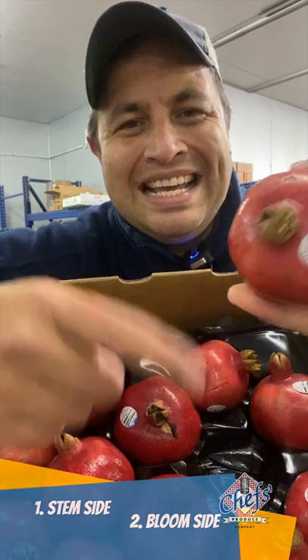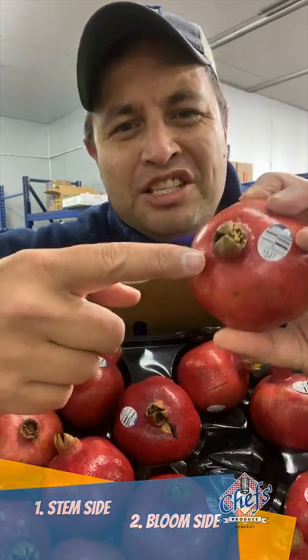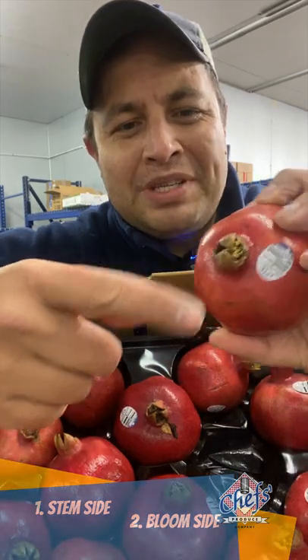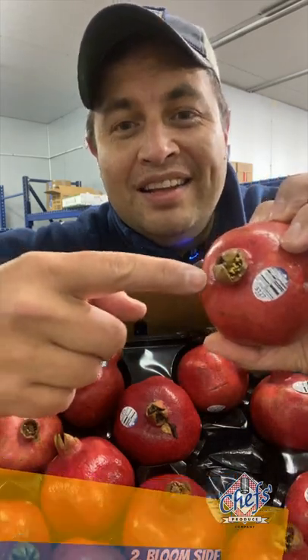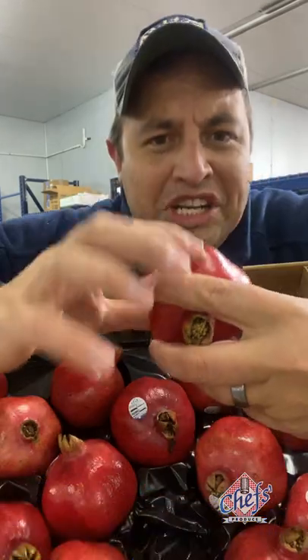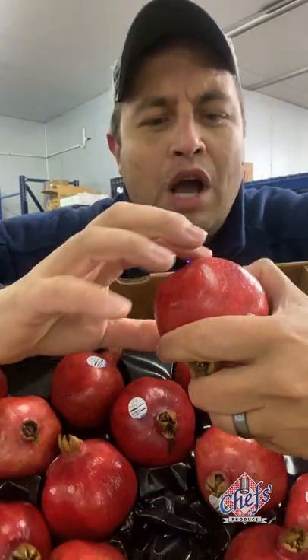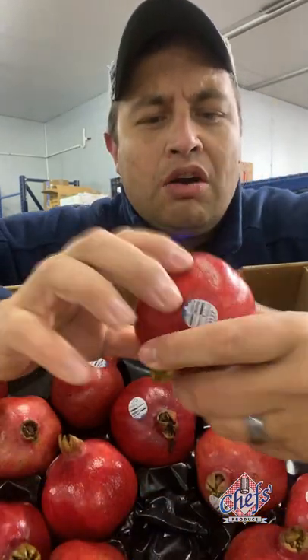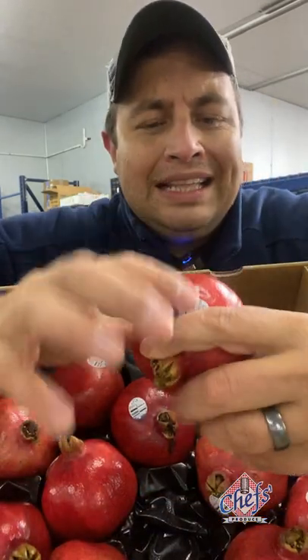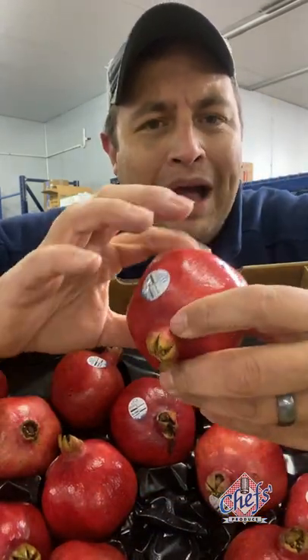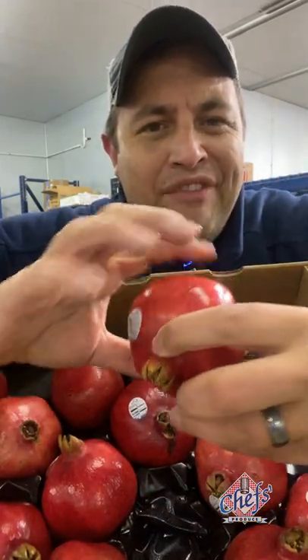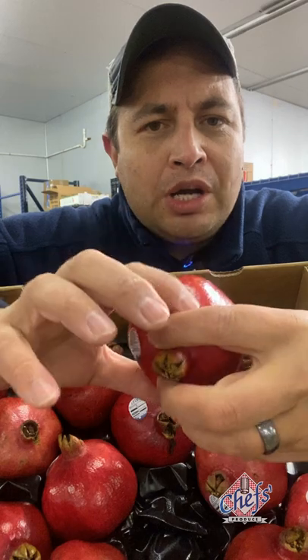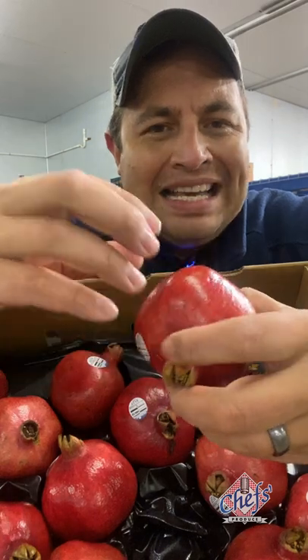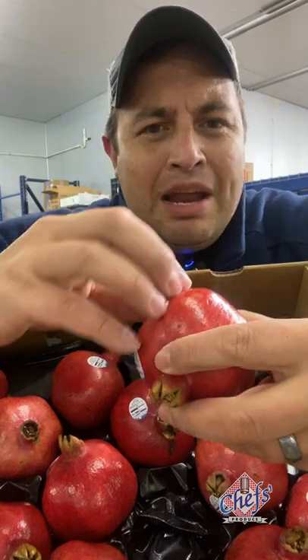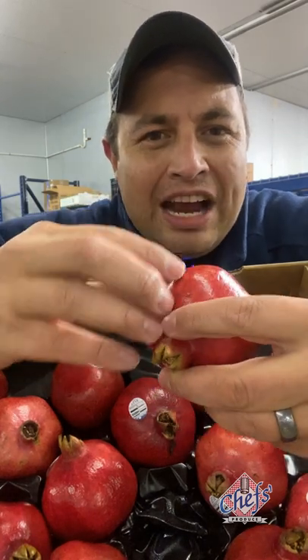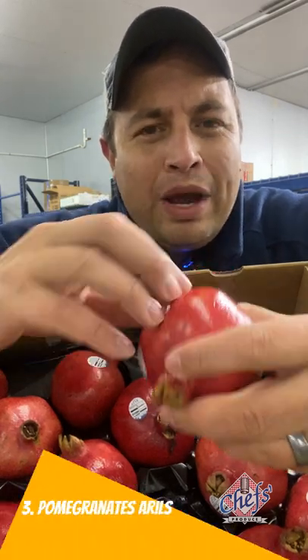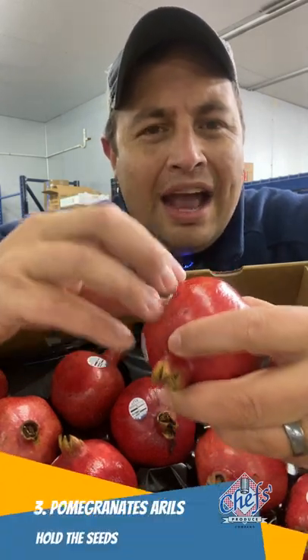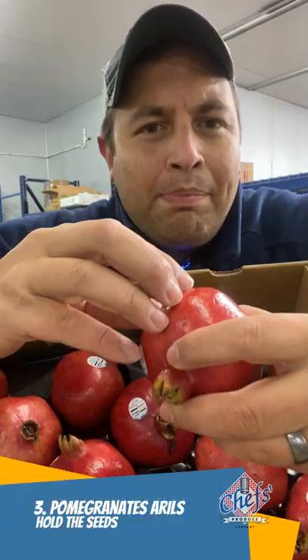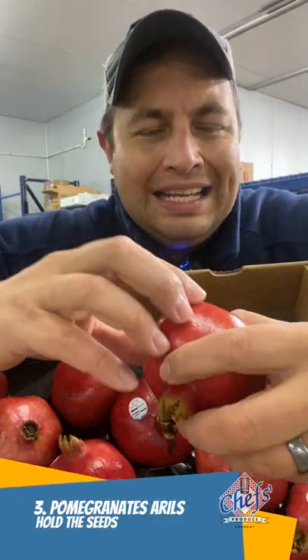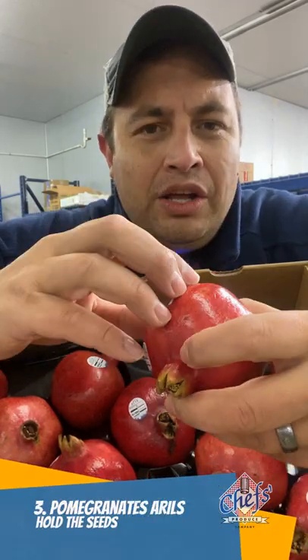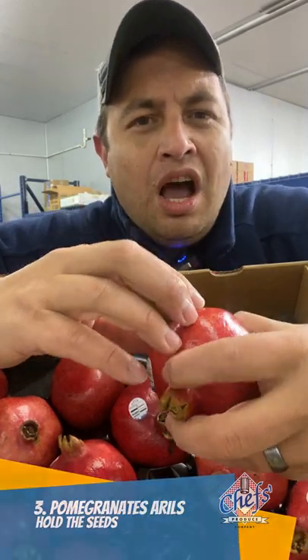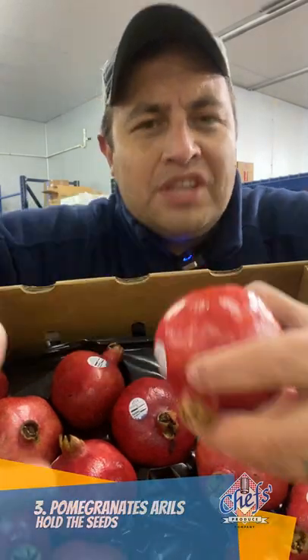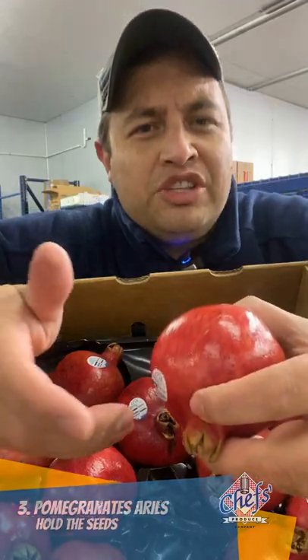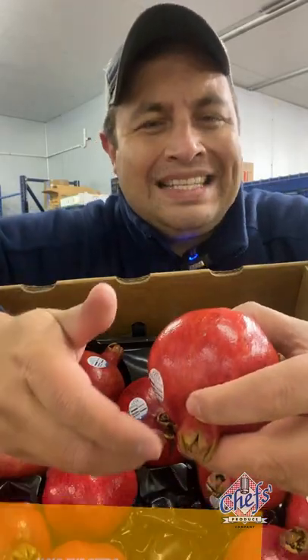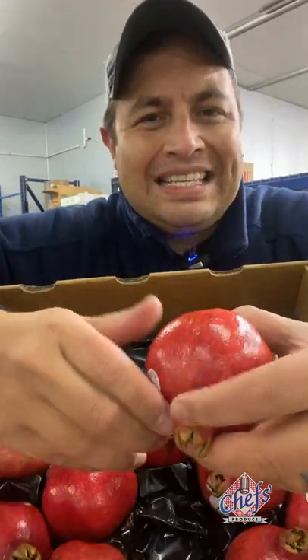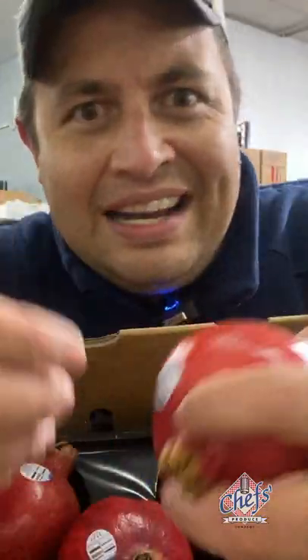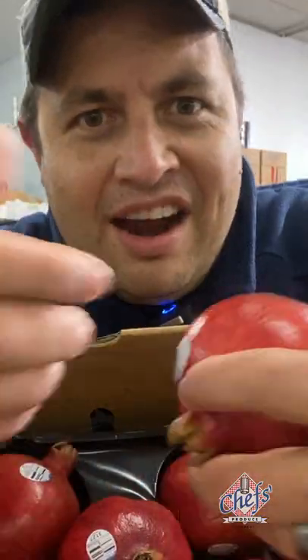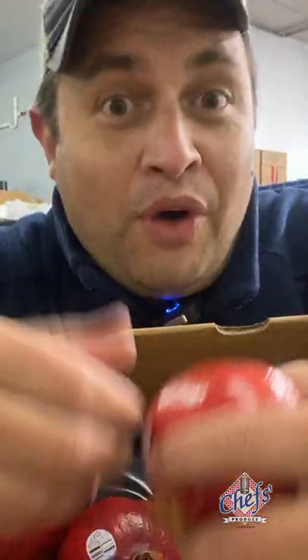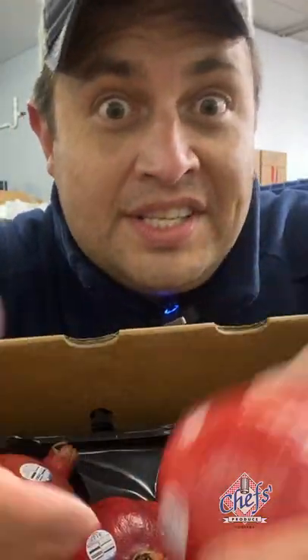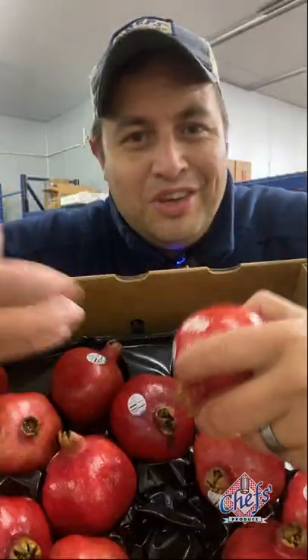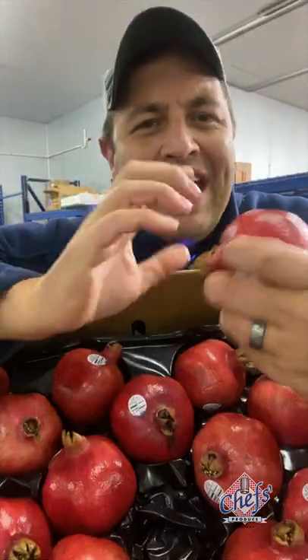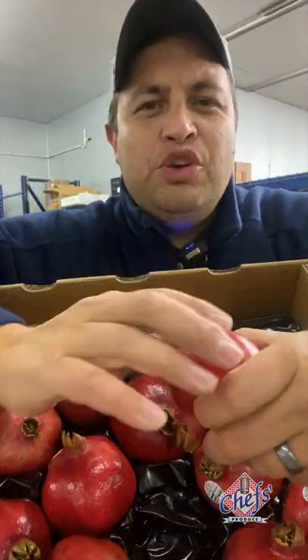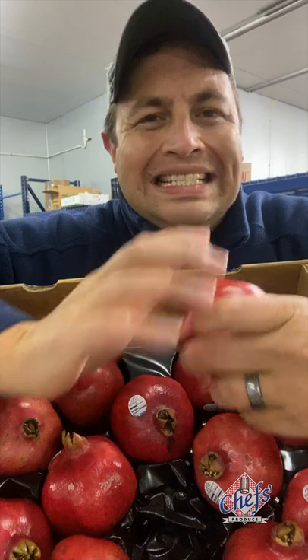You need to understand that this is the stem side and this is the bloom side. The ridges that run across lengthwise of the pomegranate is going to be the area where the arils are deposited. The arils are also referred to as seeds — technically the aril holds the seeds.